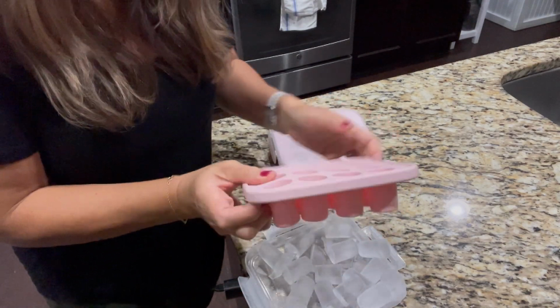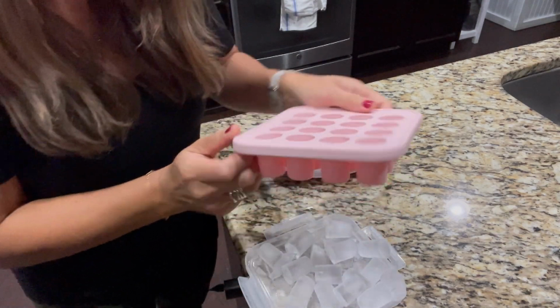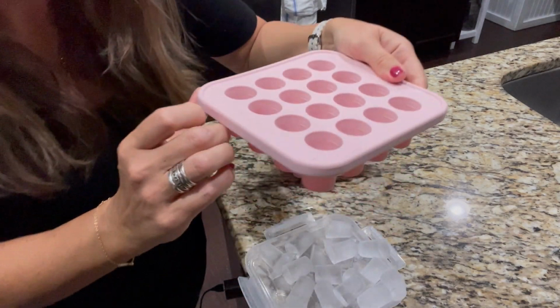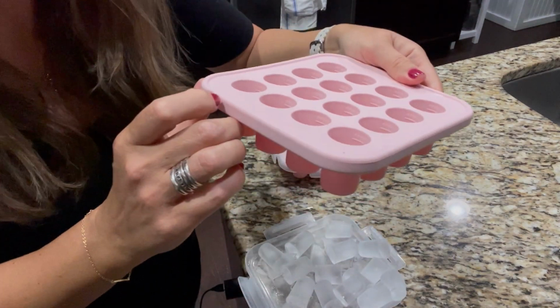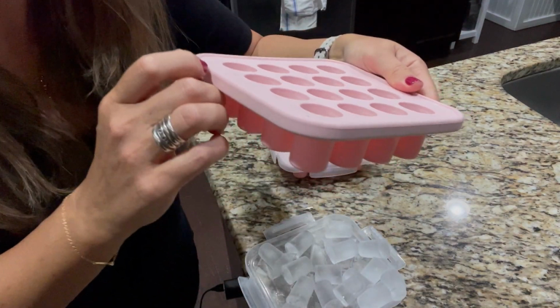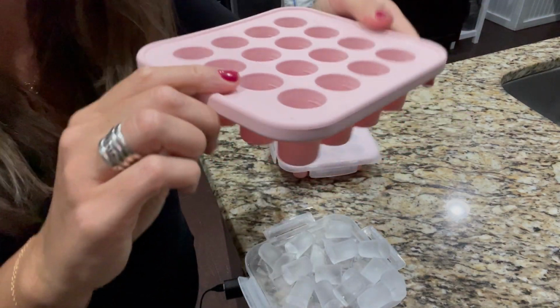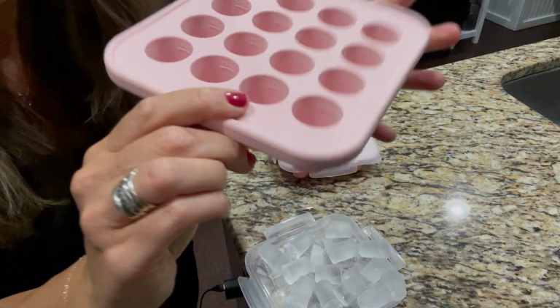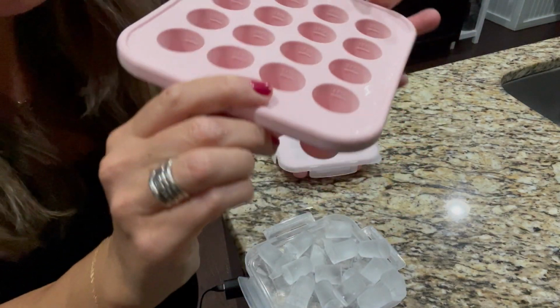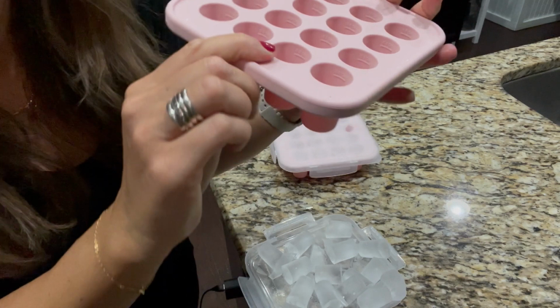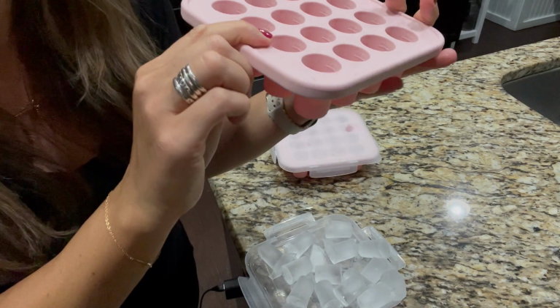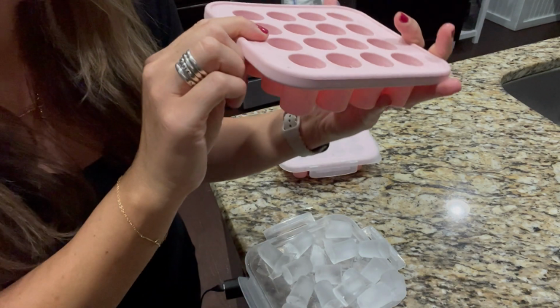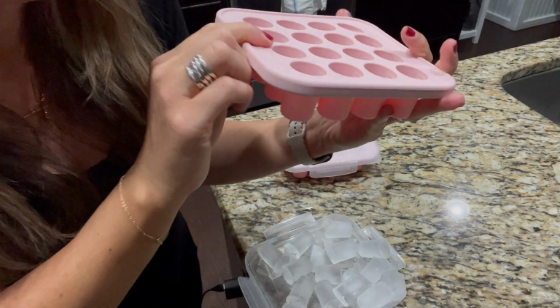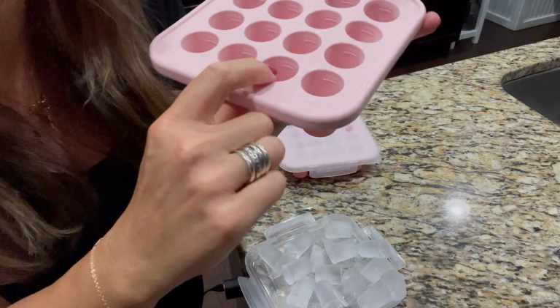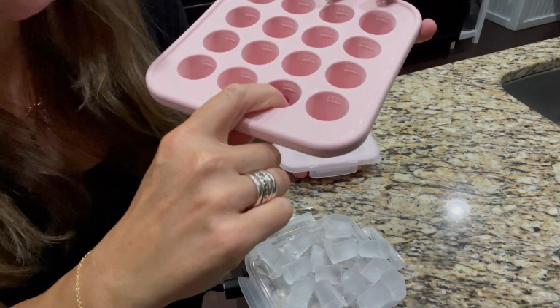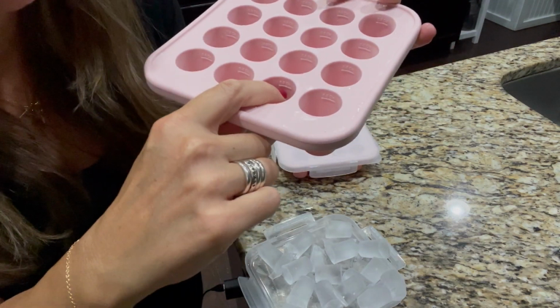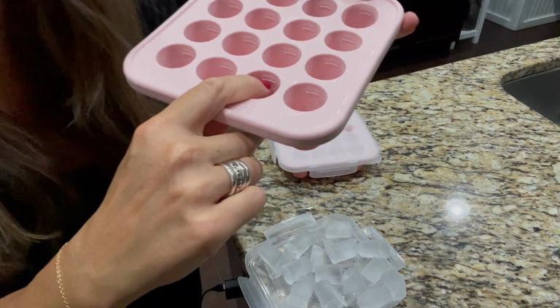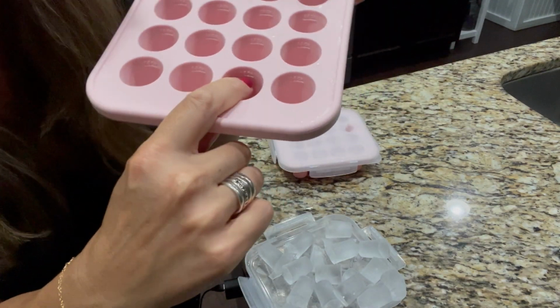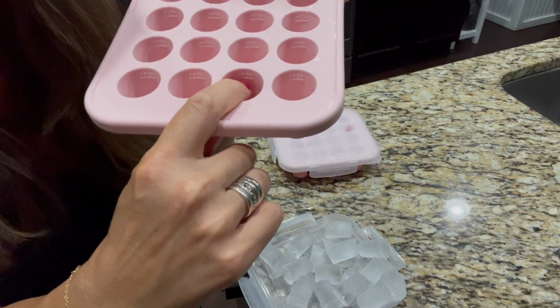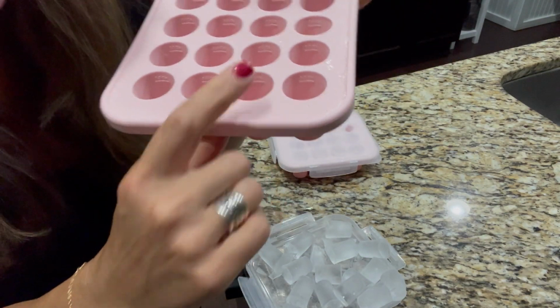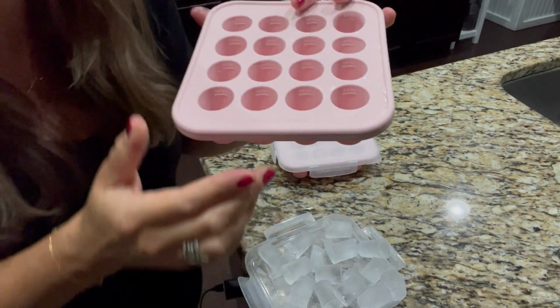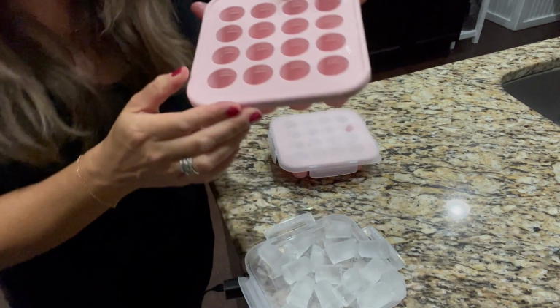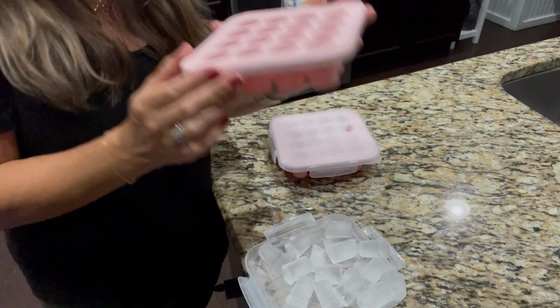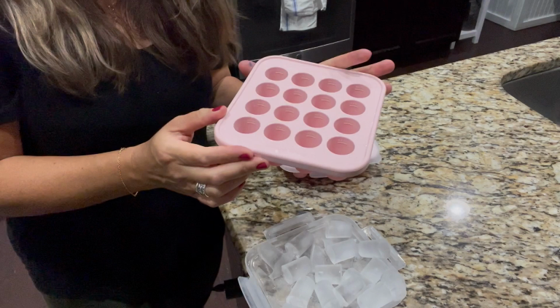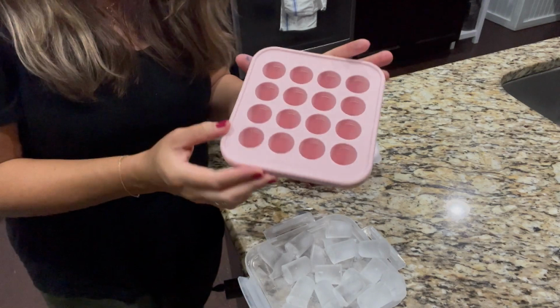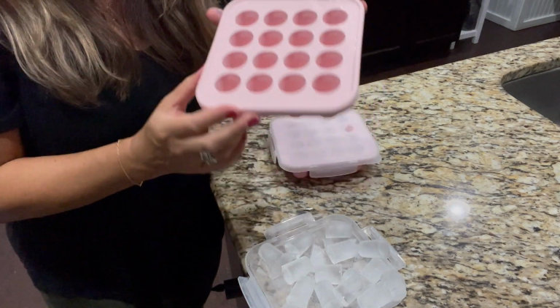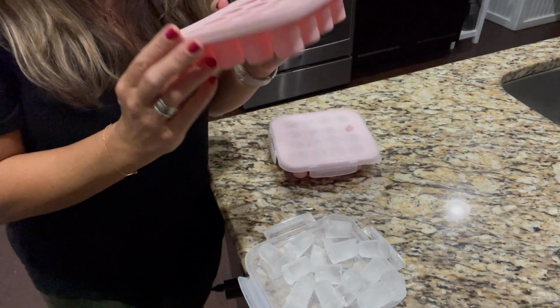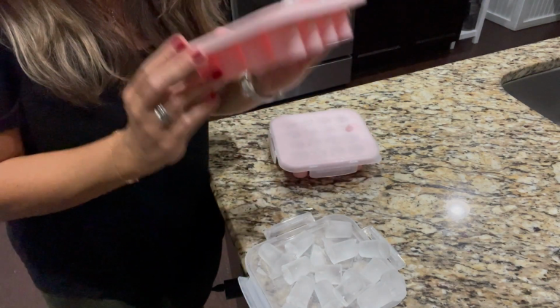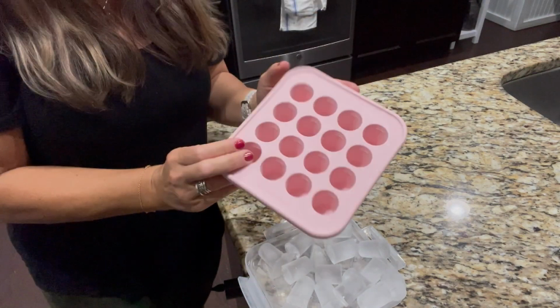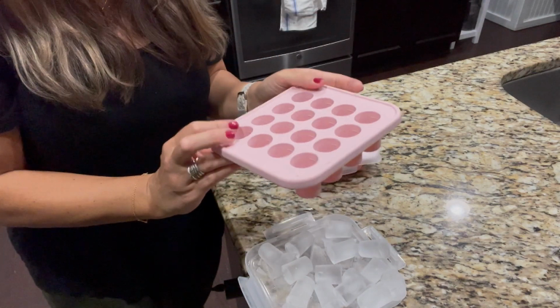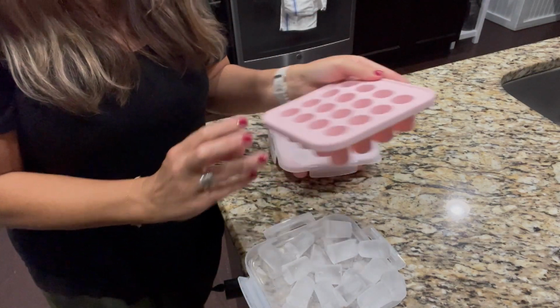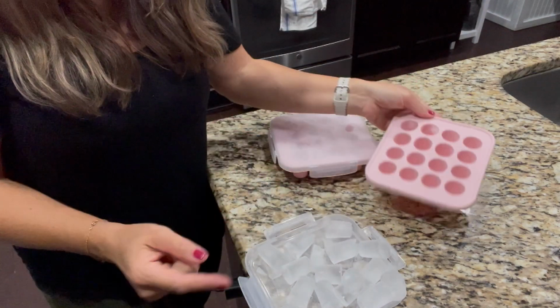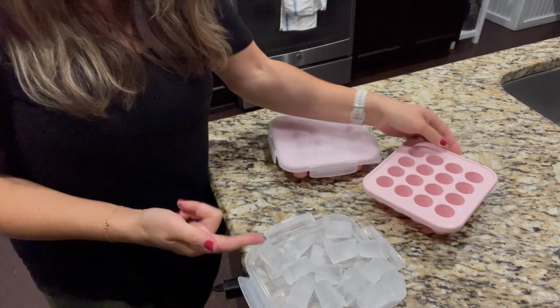They do have very helpful markings on the inside — it says half an ounce, right in there — so that you can measure and know exactly how much you're putting in.